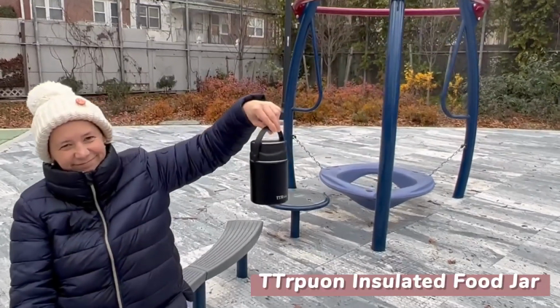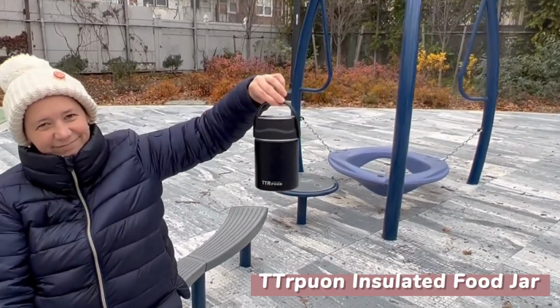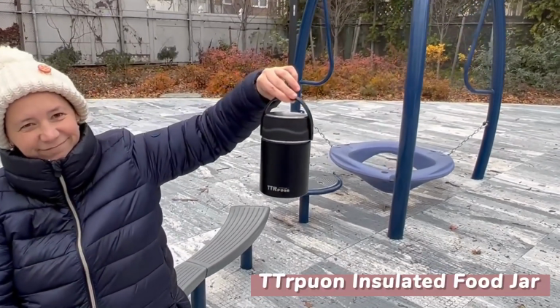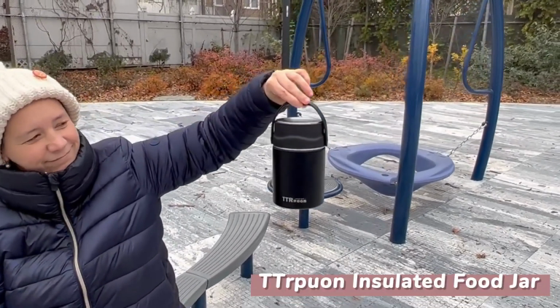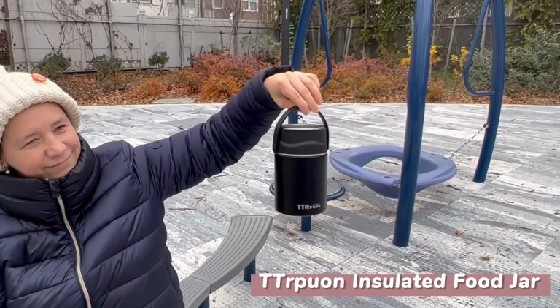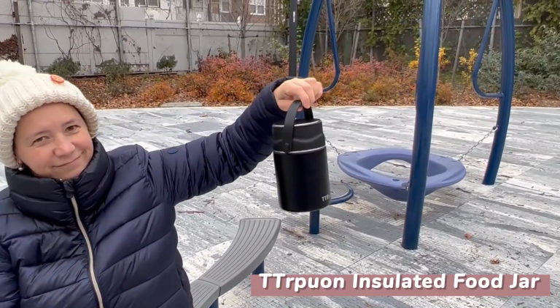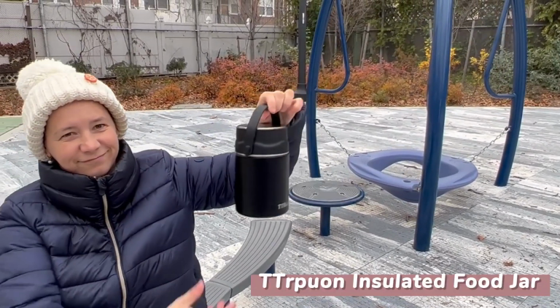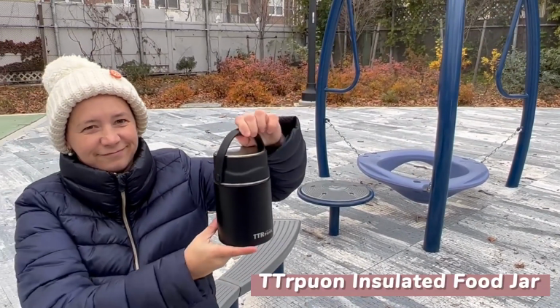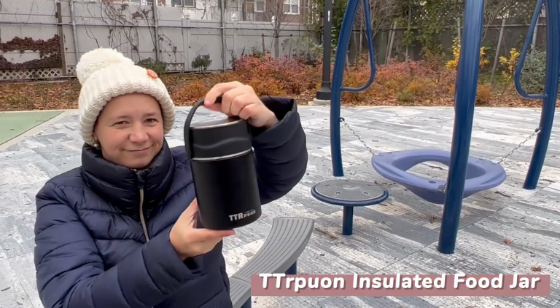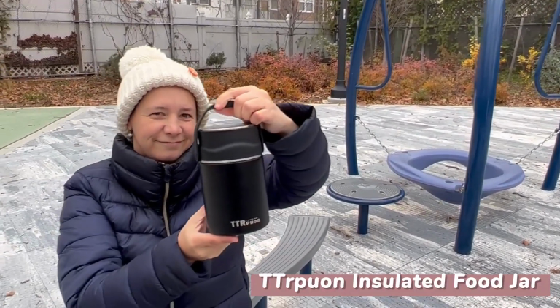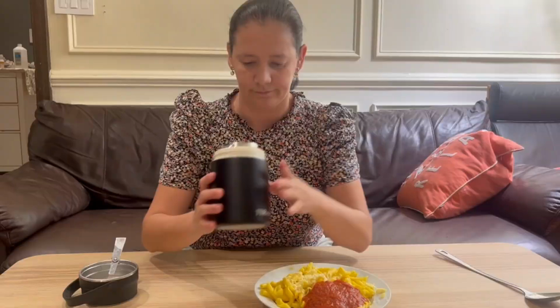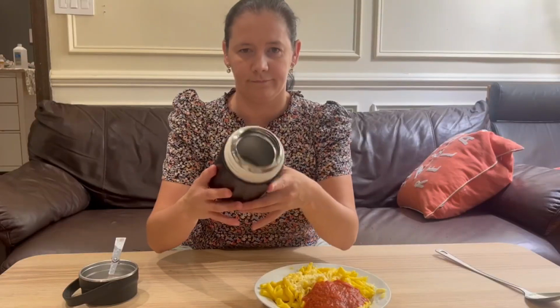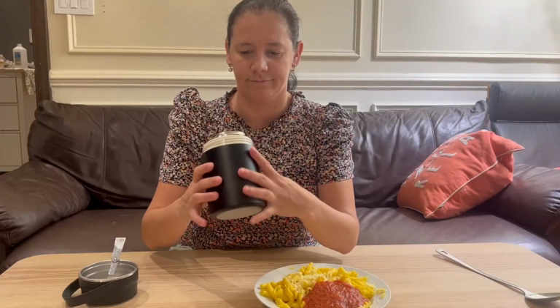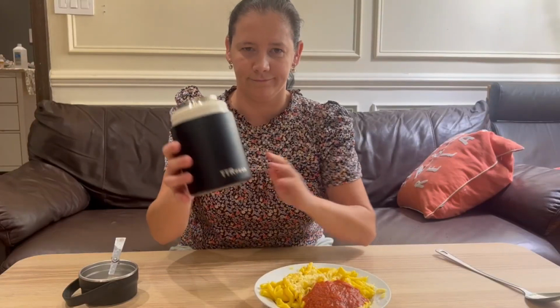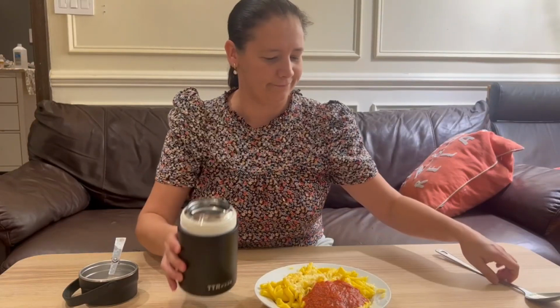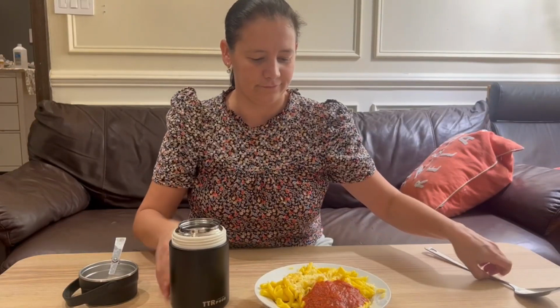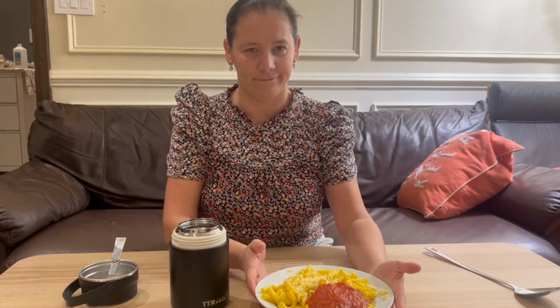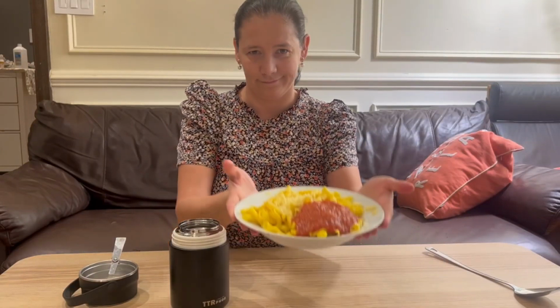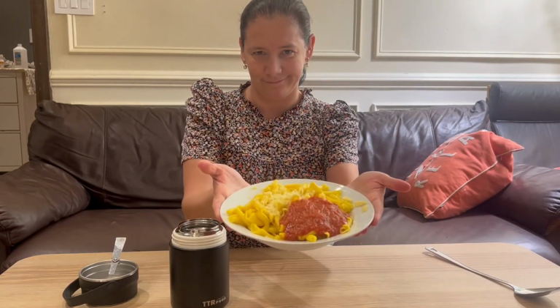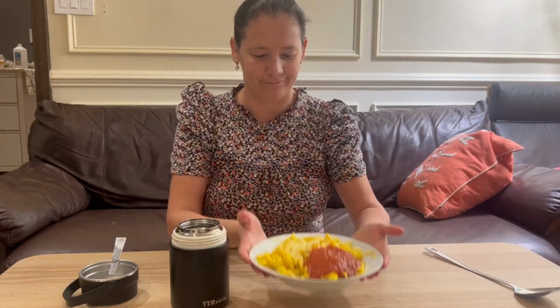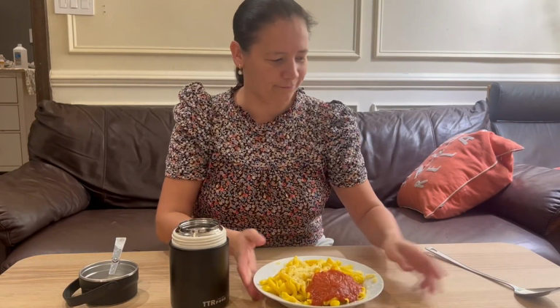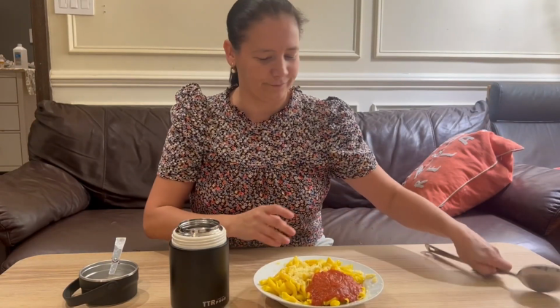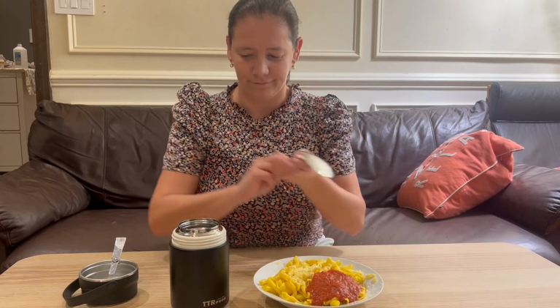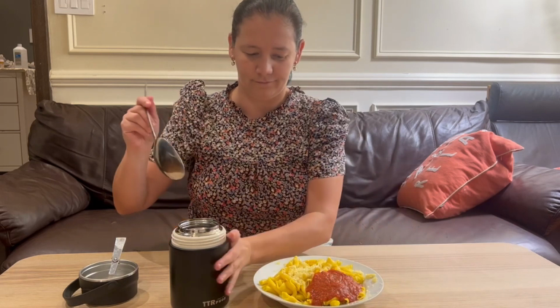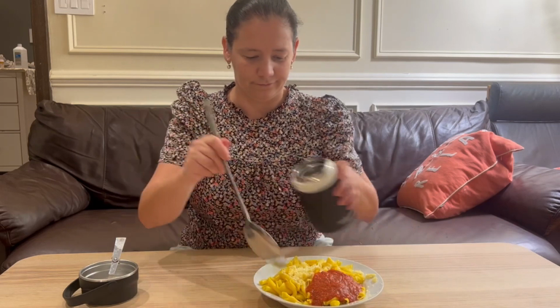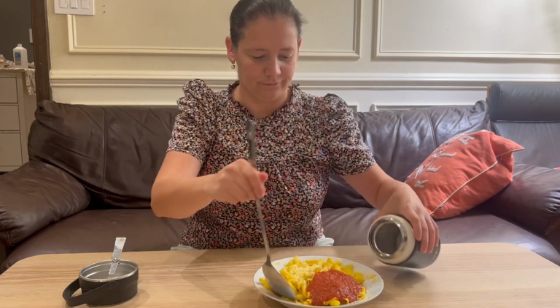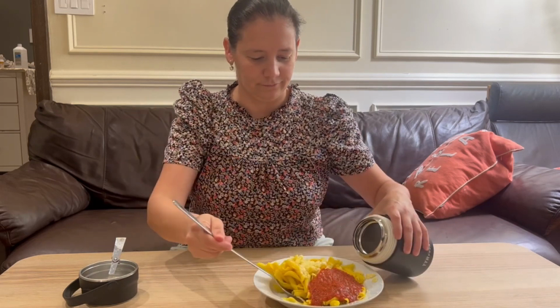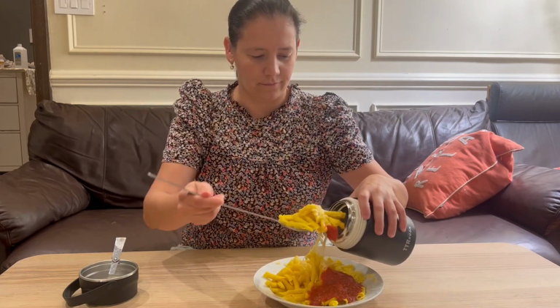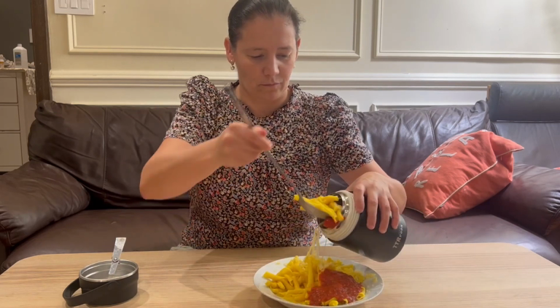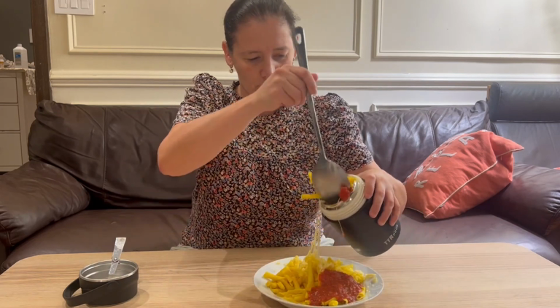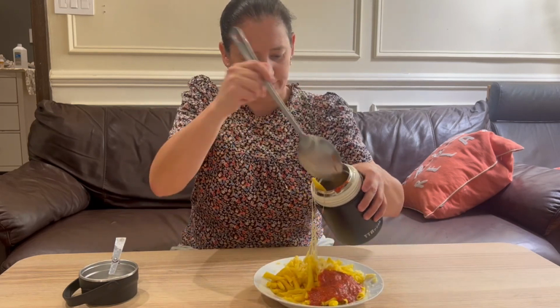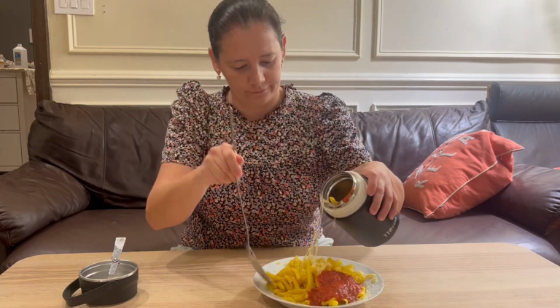This is the Insulated Food Jar by TT Prawn Store. This jar will take care of all your needs to have fresh, hot or cold lunch on the go. It has 27 ounces capacity, perfect size for a solid lunch for an adult.